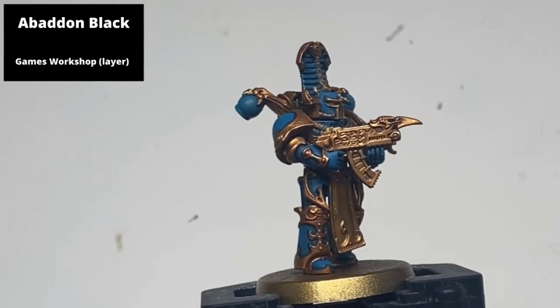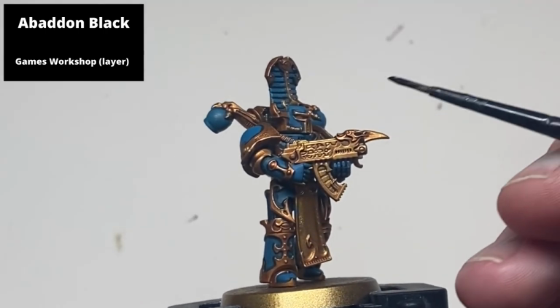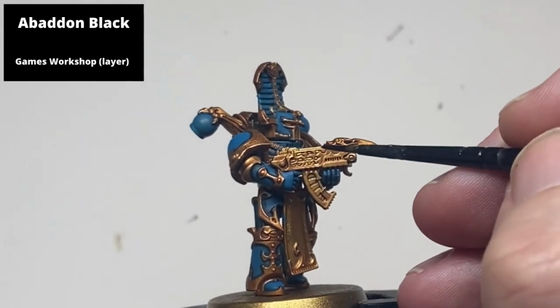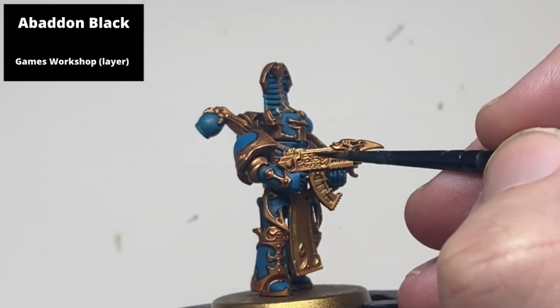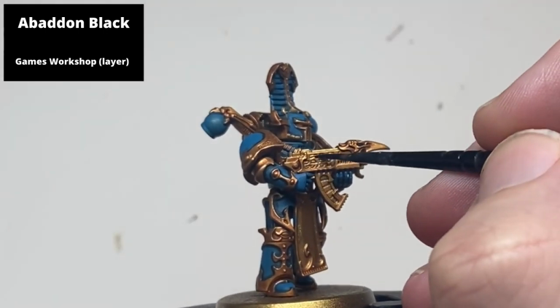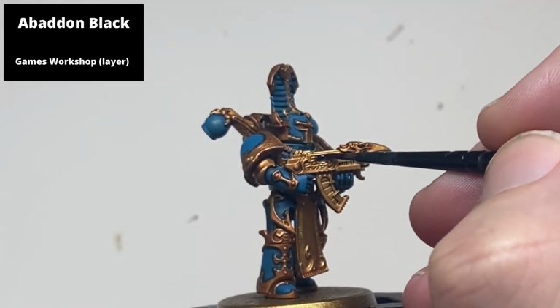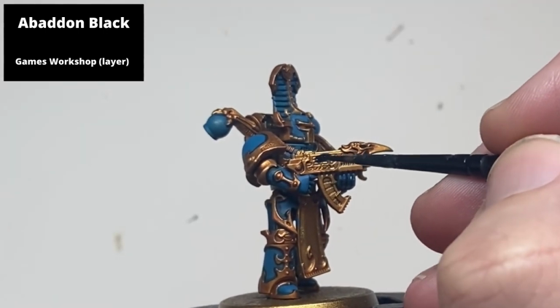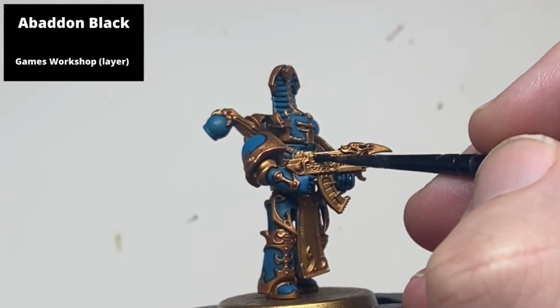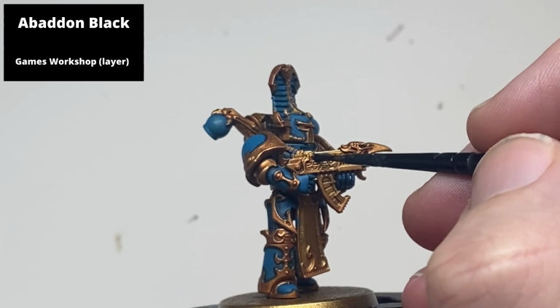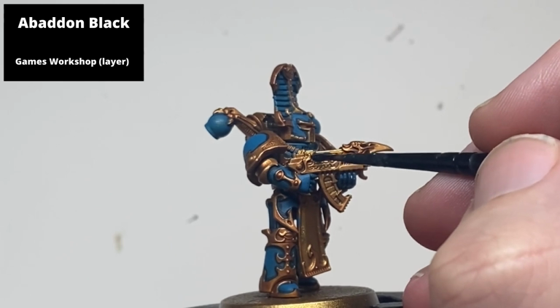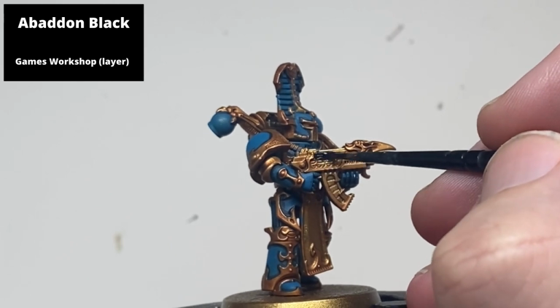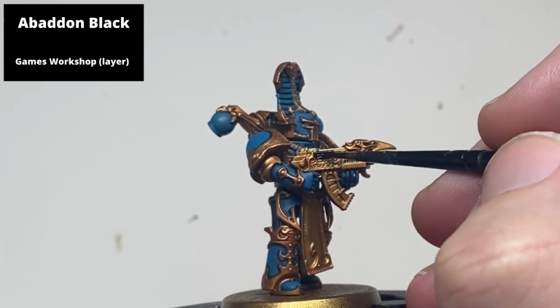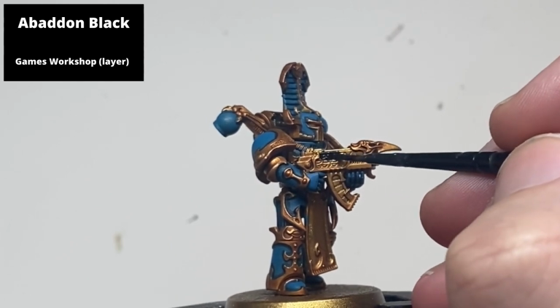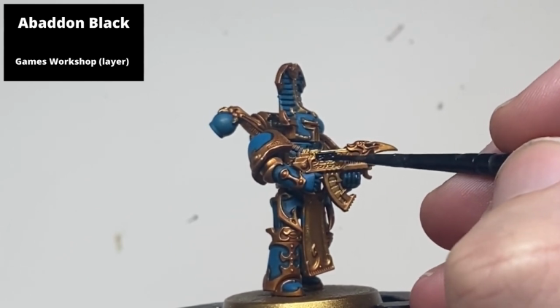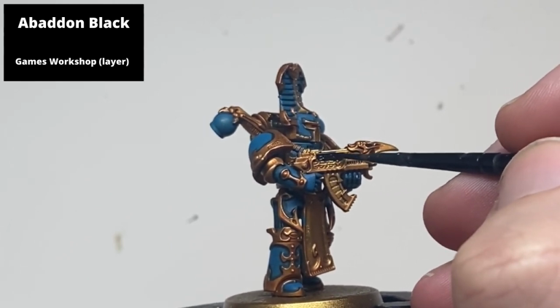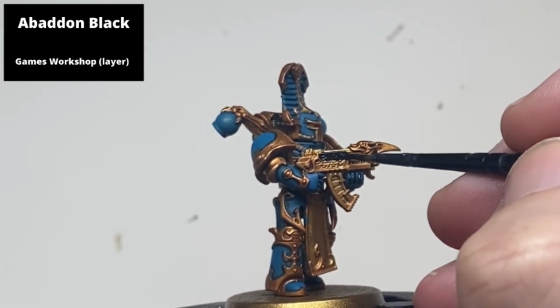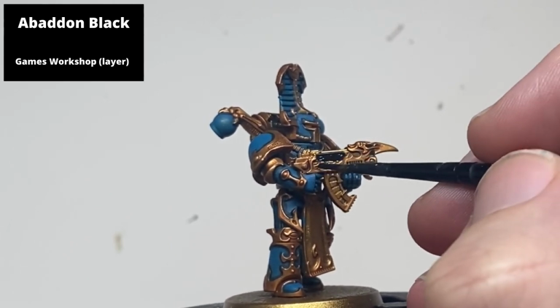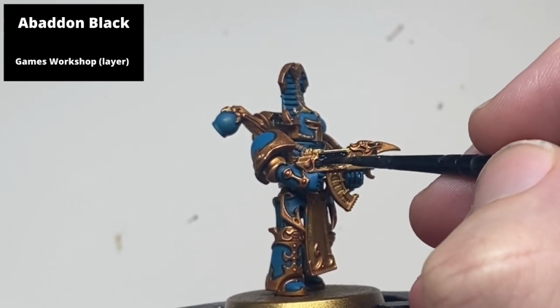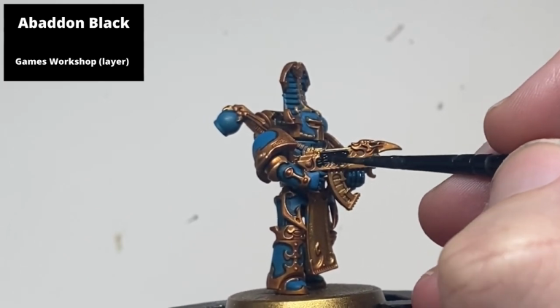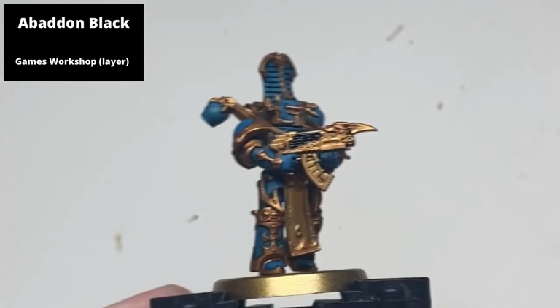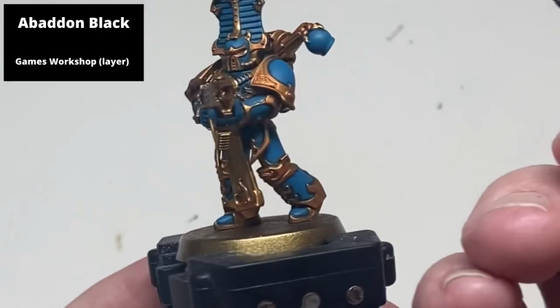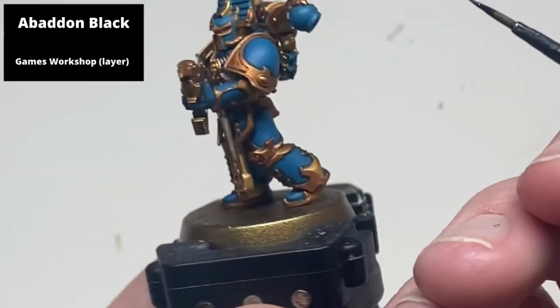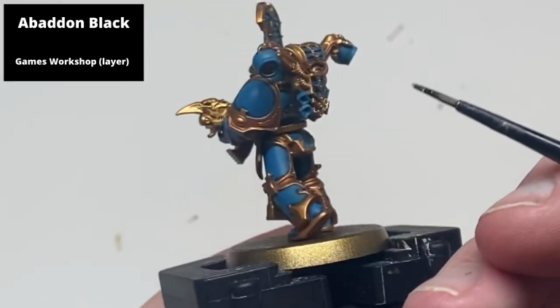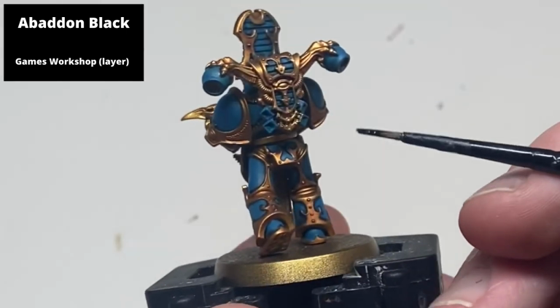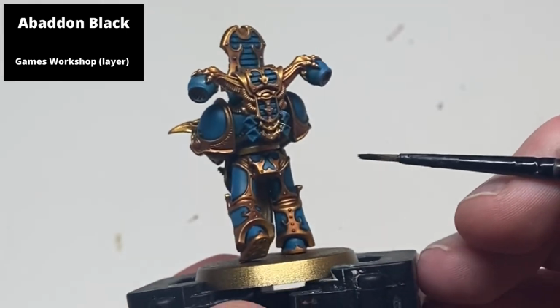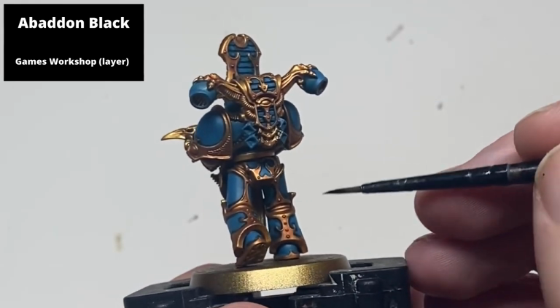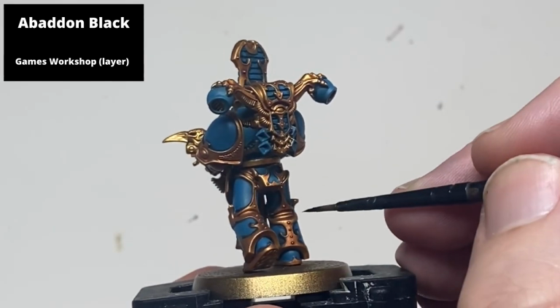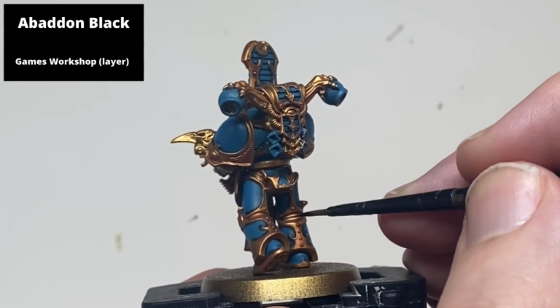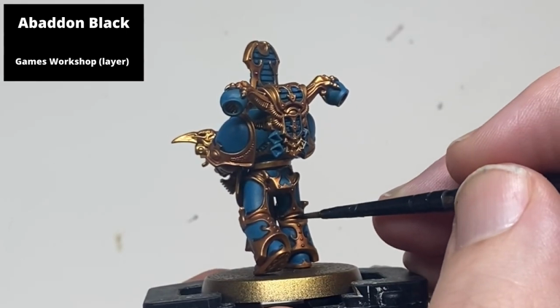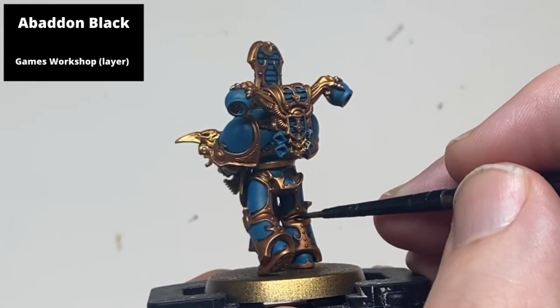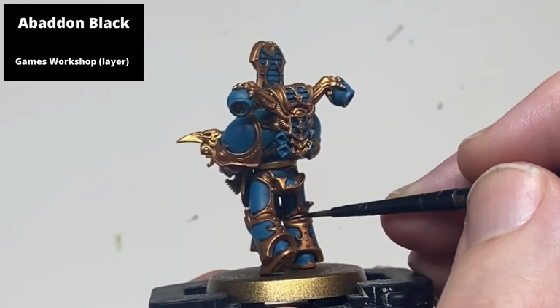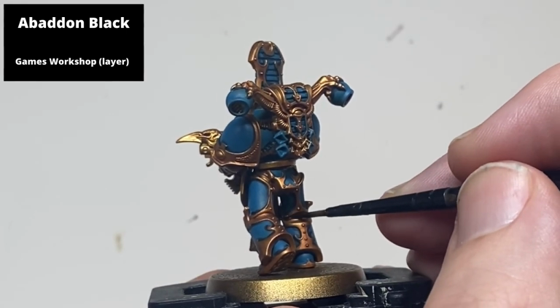Paint all areas to be black with Abaddon Black — this includes the gun casing and the ribbing between the joints of the power armor. To save time you could probably do this with the Black Templar from the previous step, but it would likely require two or three coats to give an even finish.